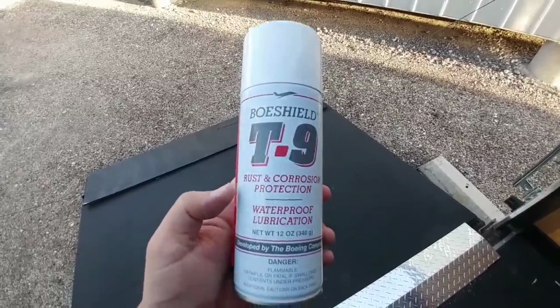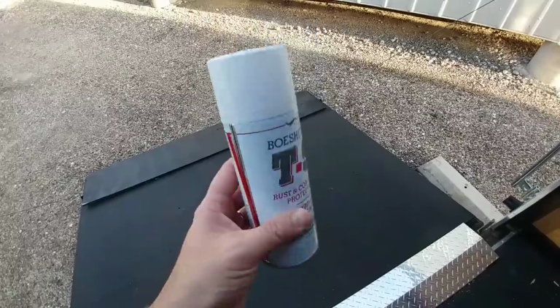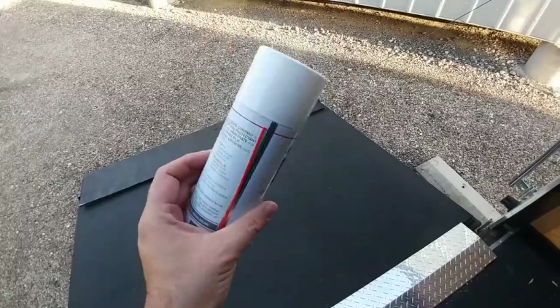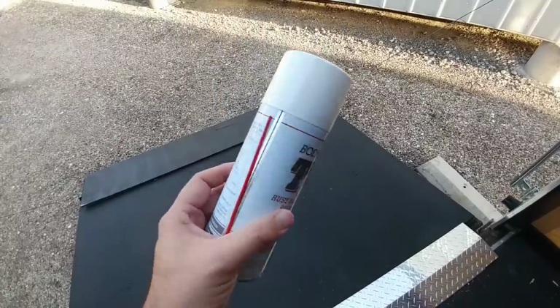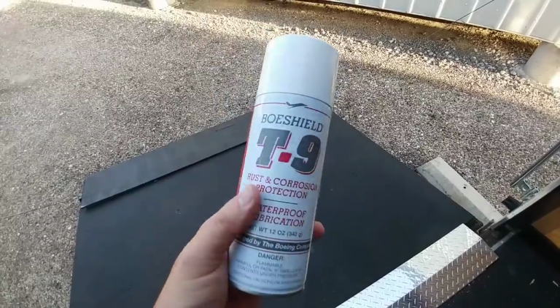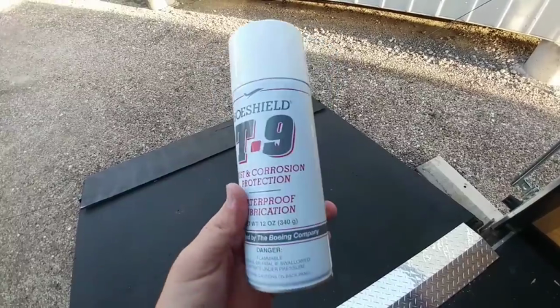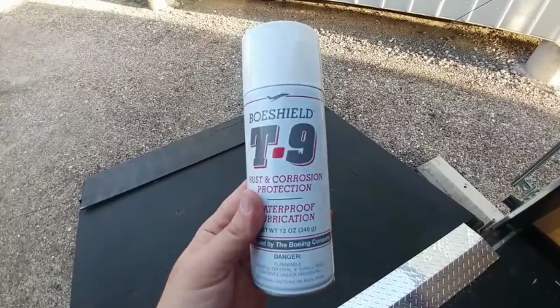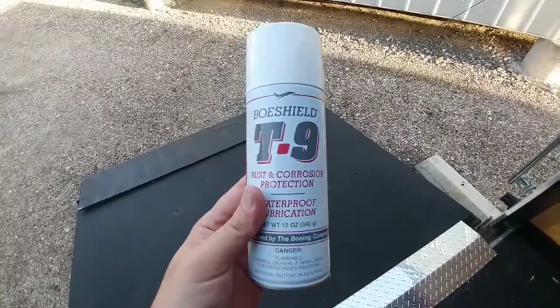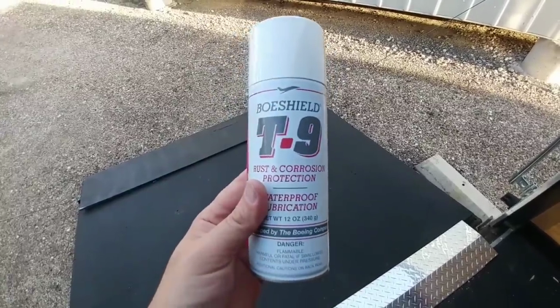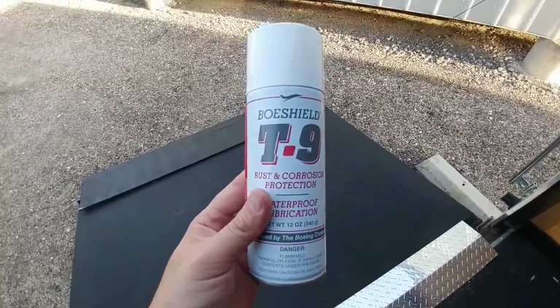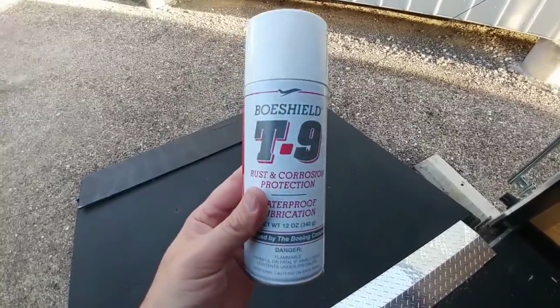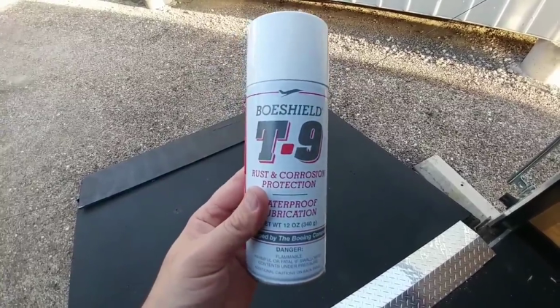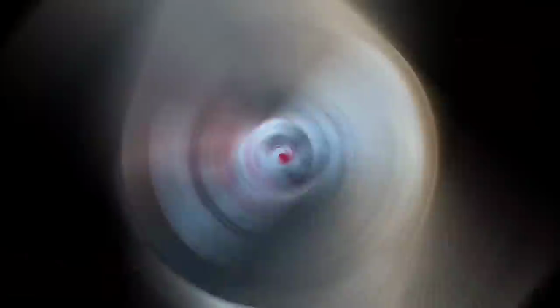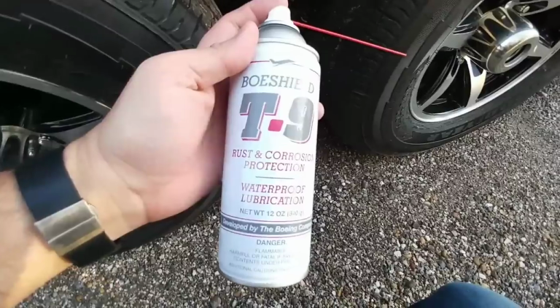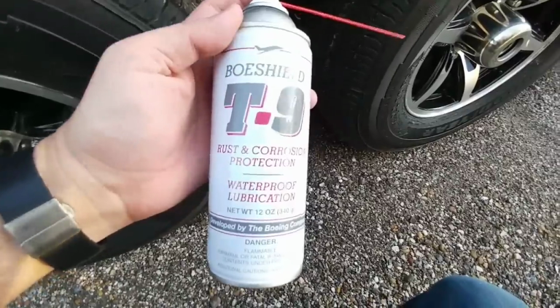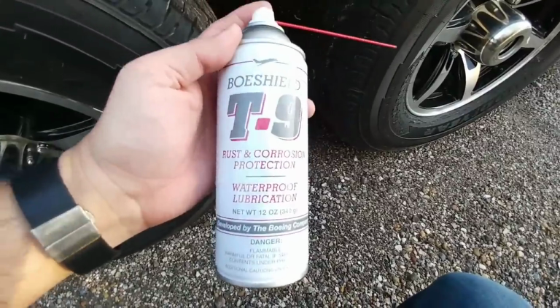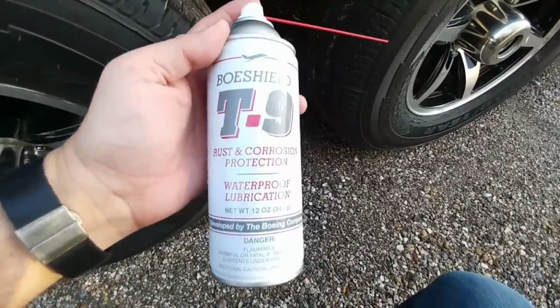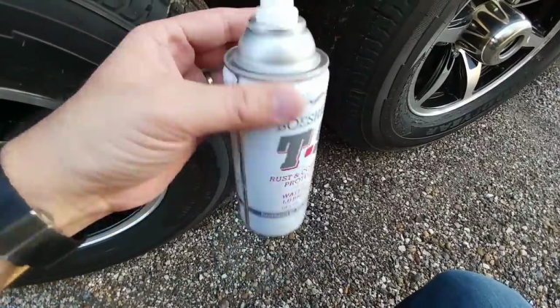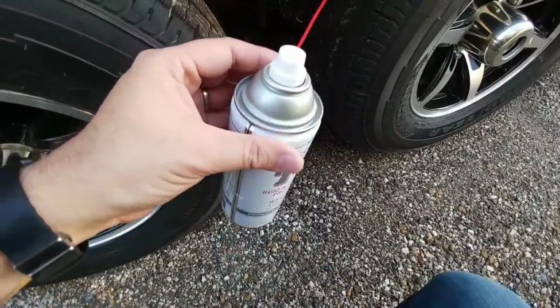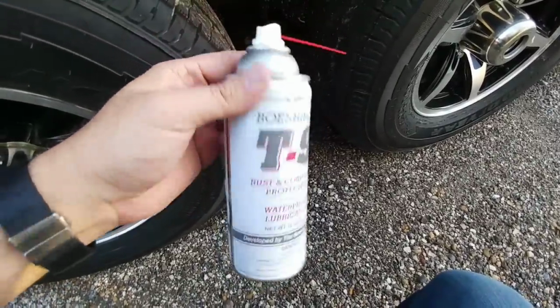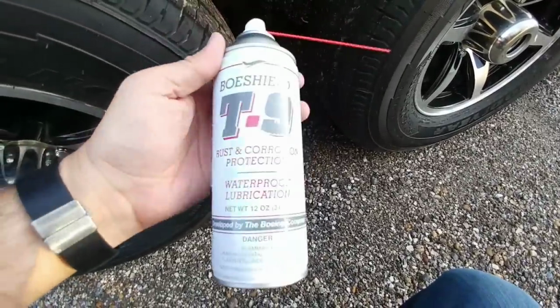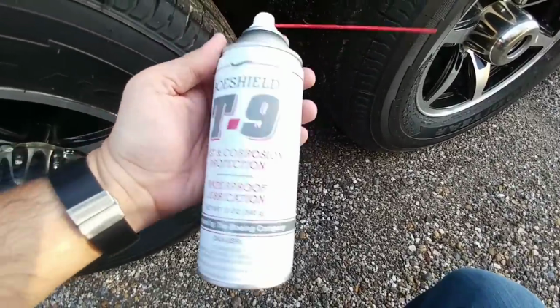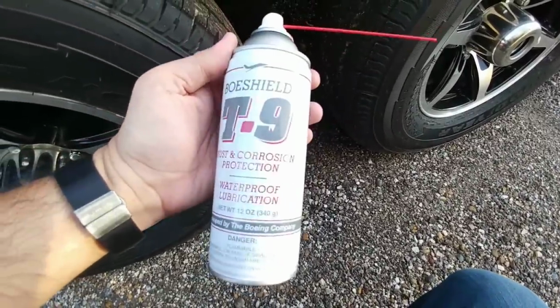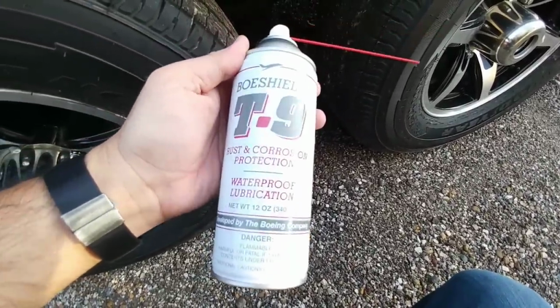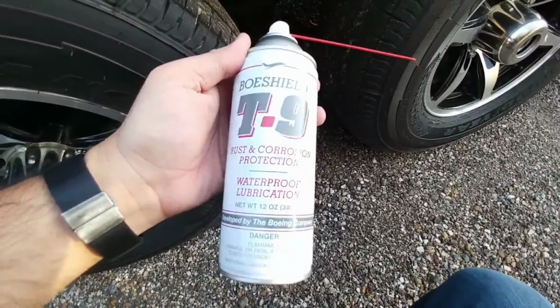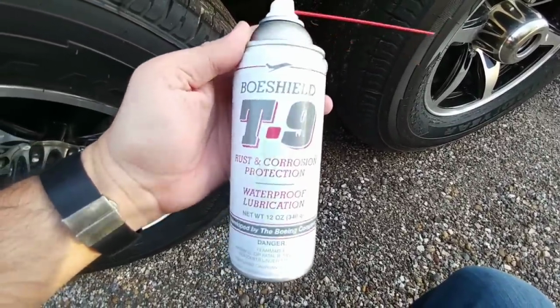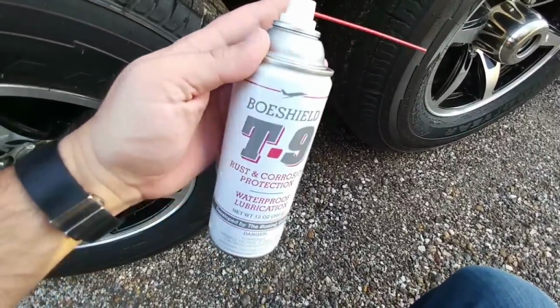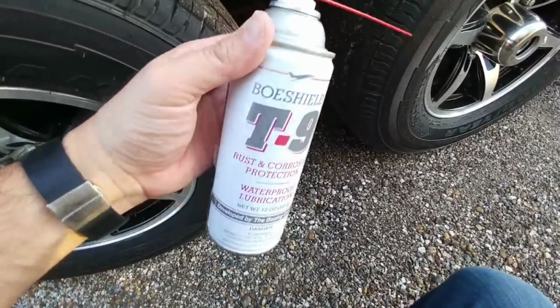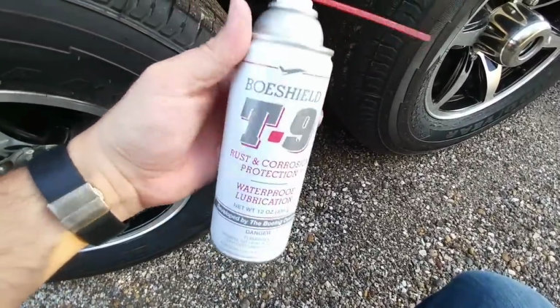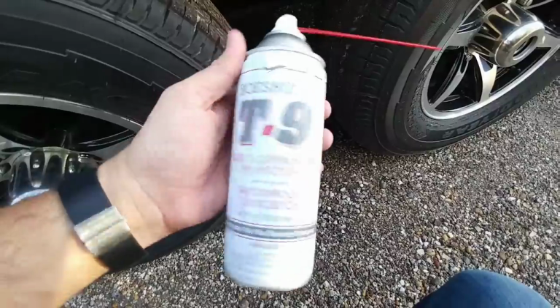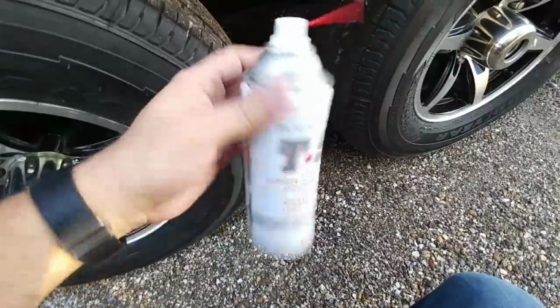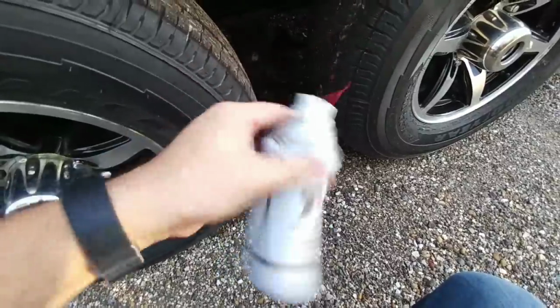I'm going to spray this on some of the suspension components of the cargo trailer to see how it works. I have no idea how this product is actually going to work in the long run, so I'm going to test it out. They sent this to me — just one bottle — so I can see how it works.